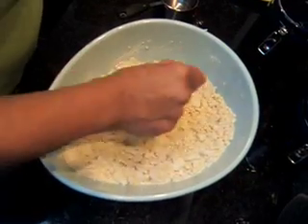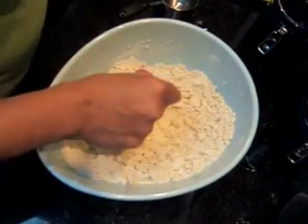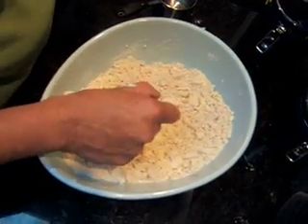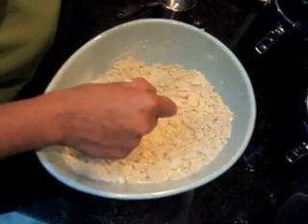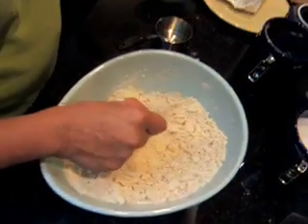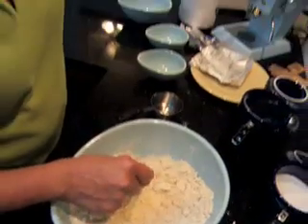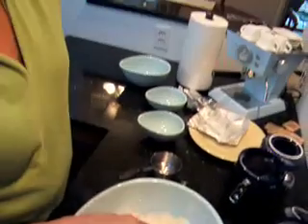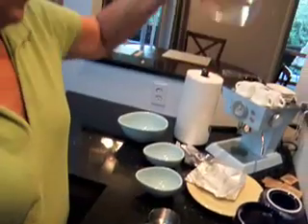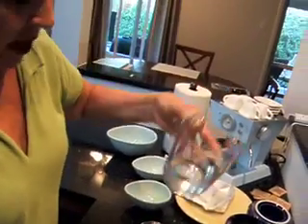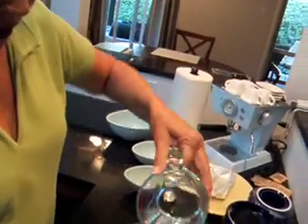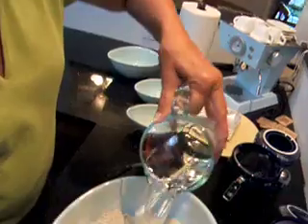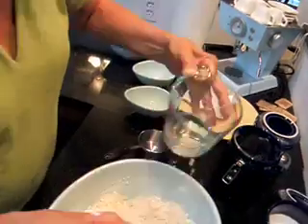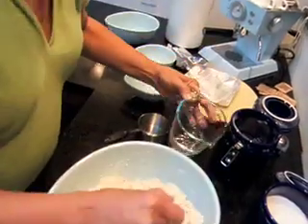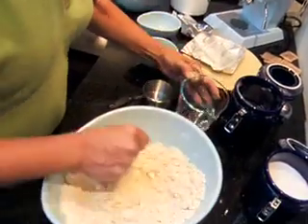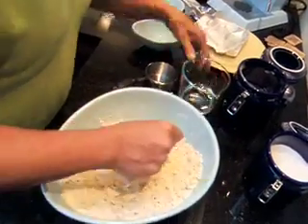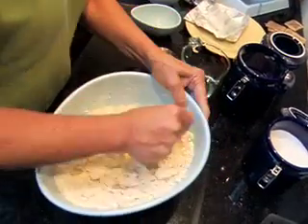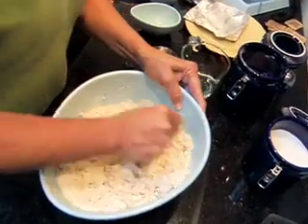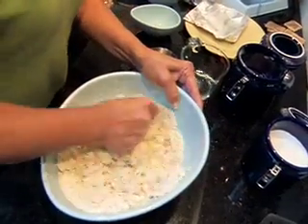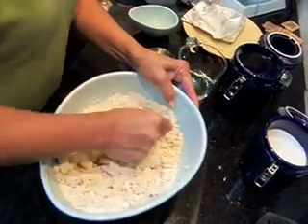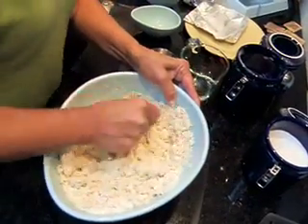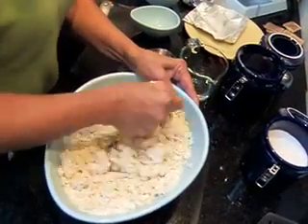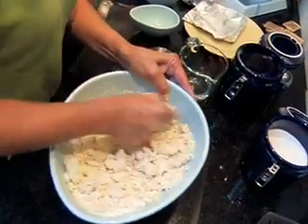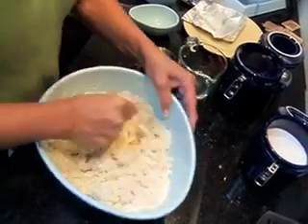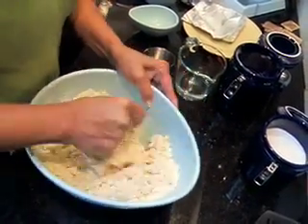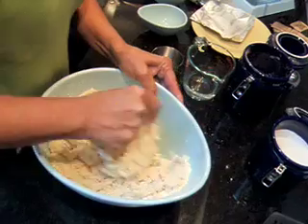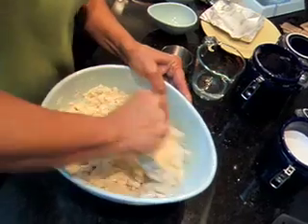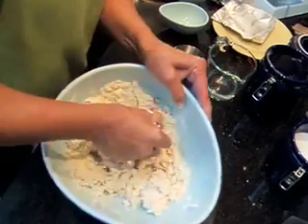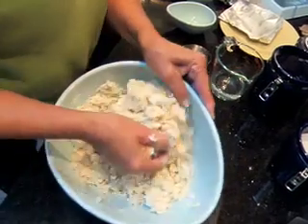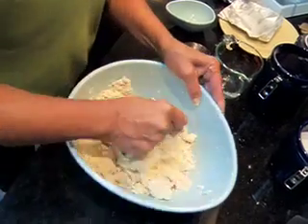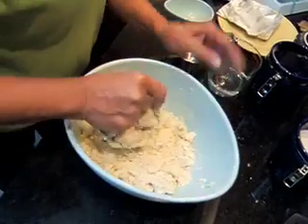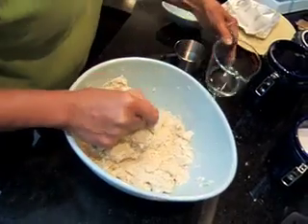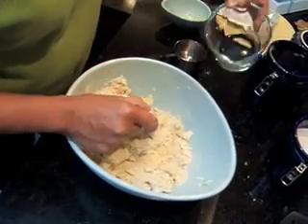I'm going to put some water in. I've got about a cup, so I'm going to put about a half a cup of water in to start. I don't want it too runny, just so it kind of forms a softball. Maybe a little bit more.